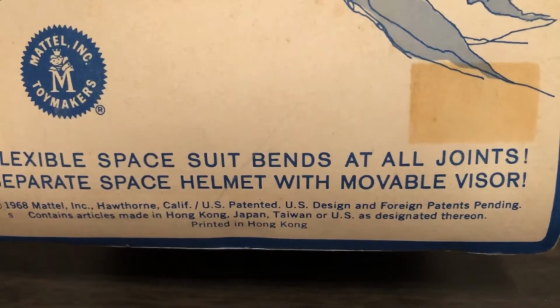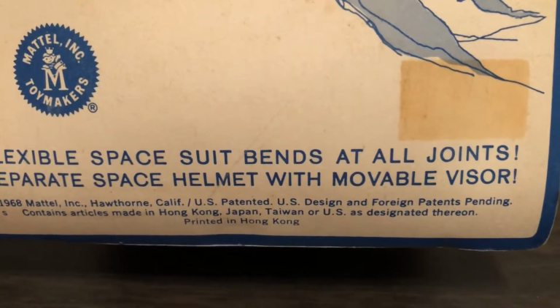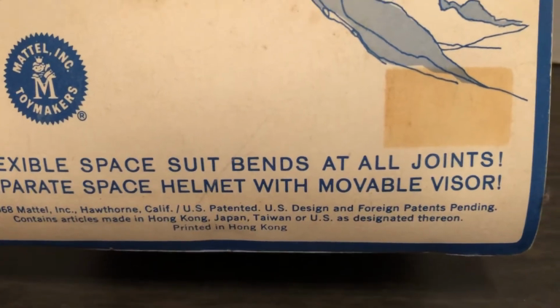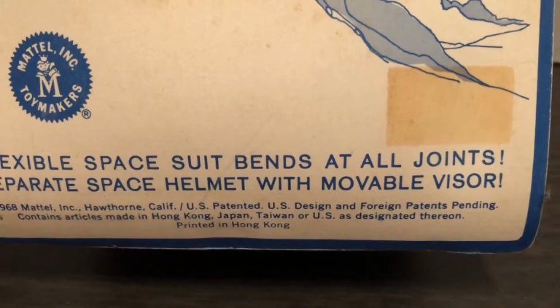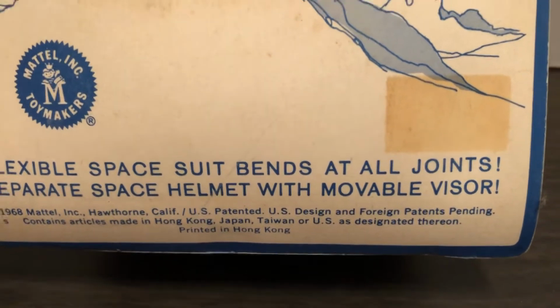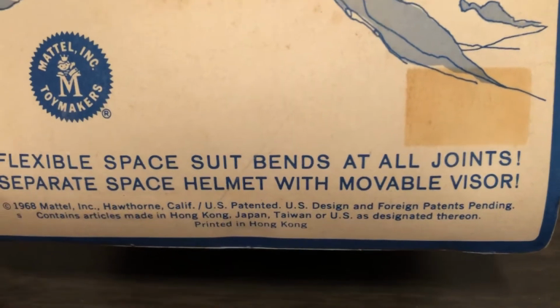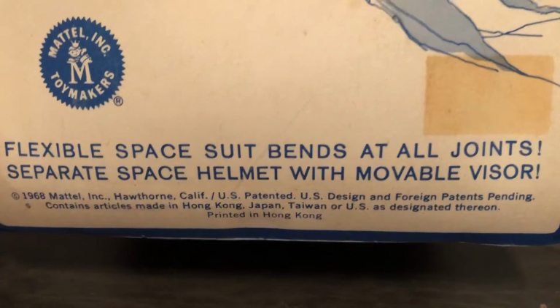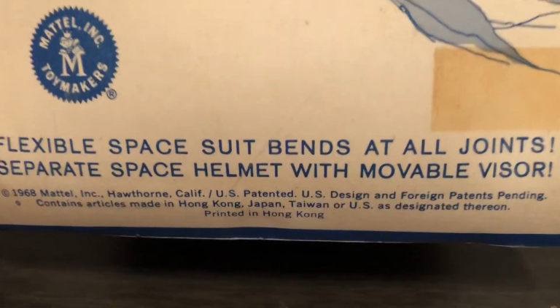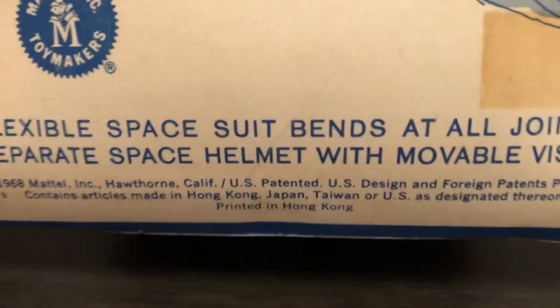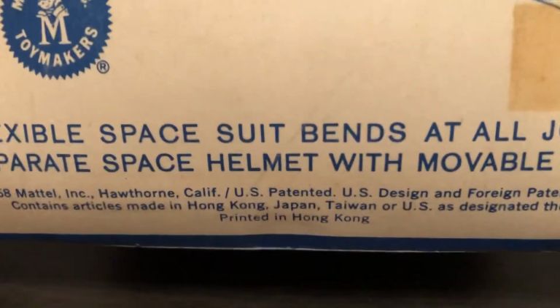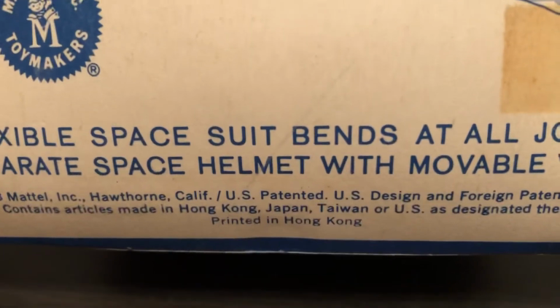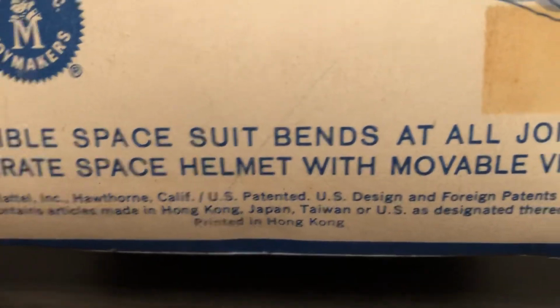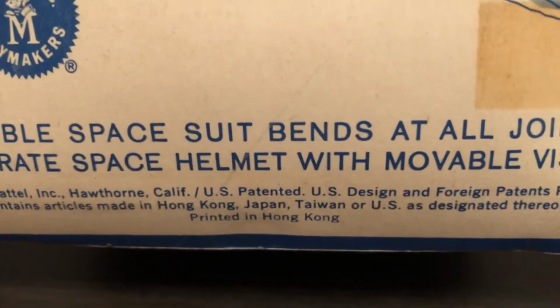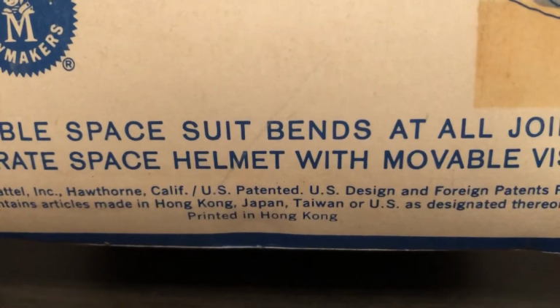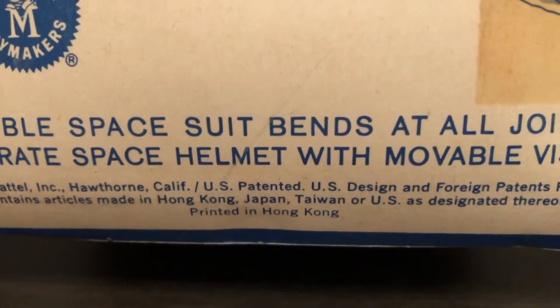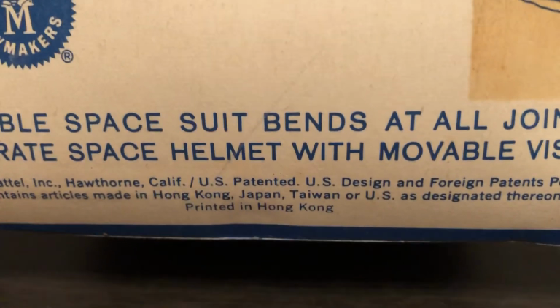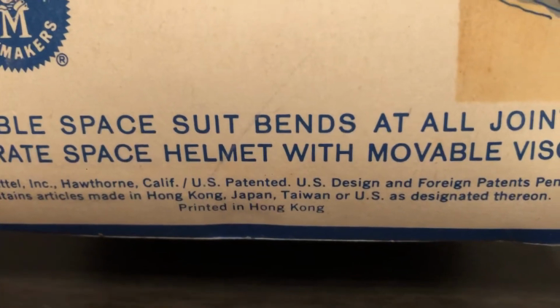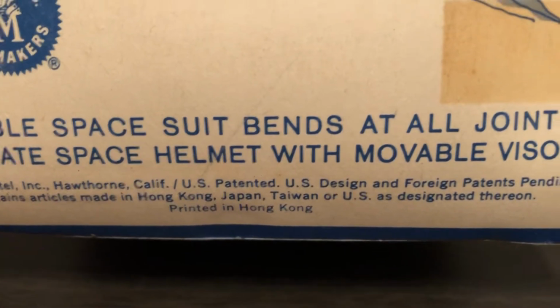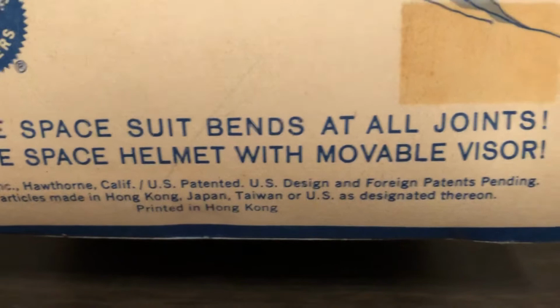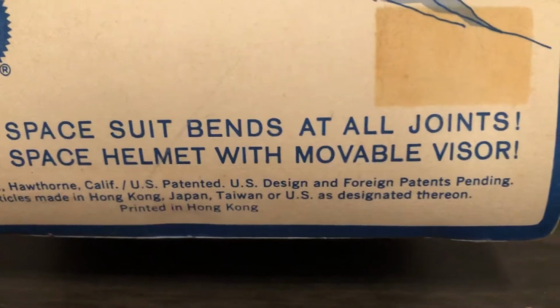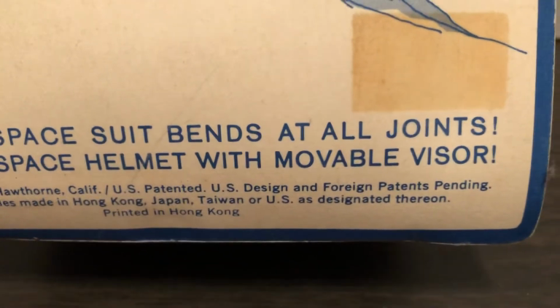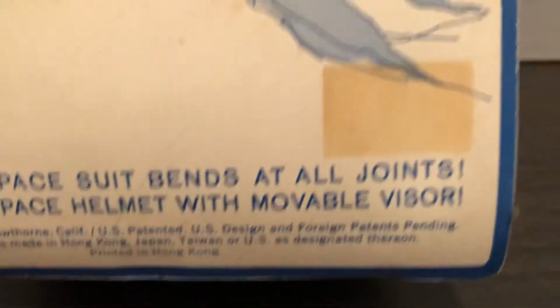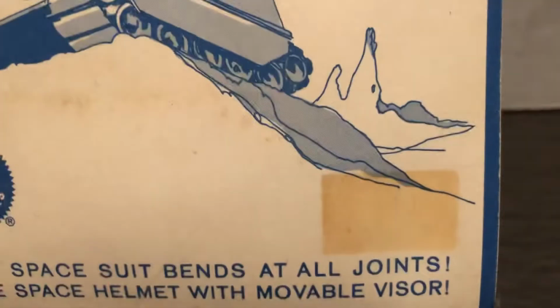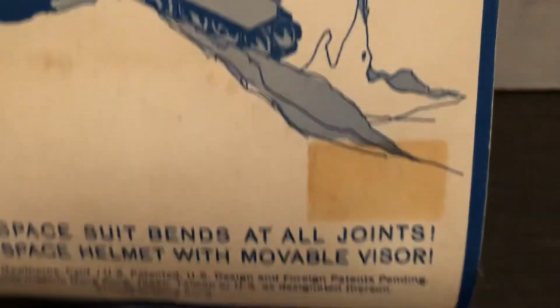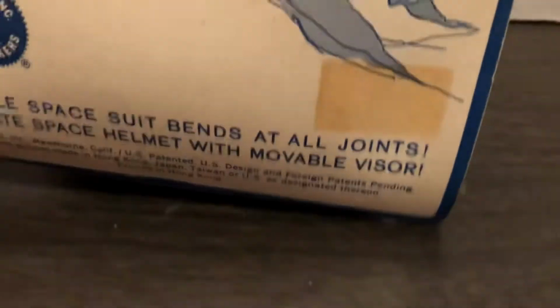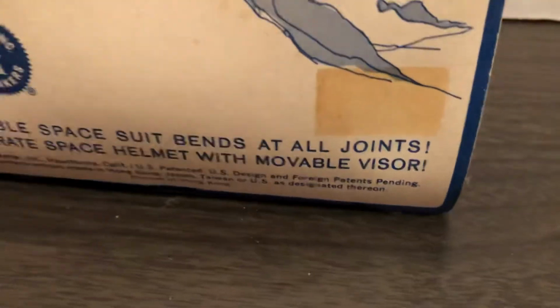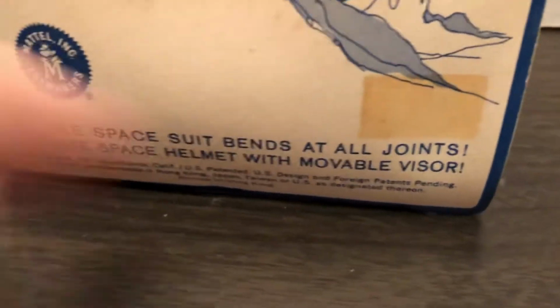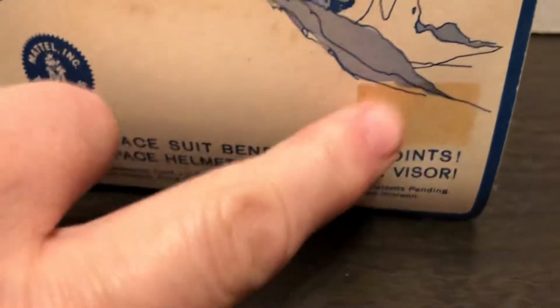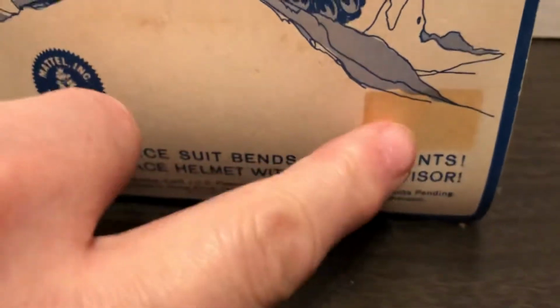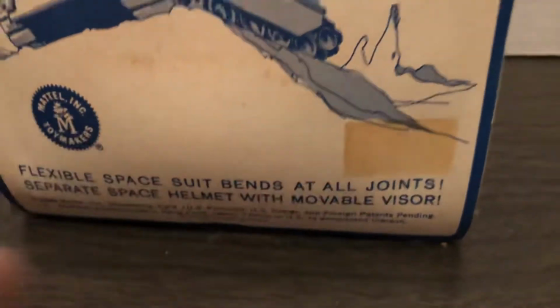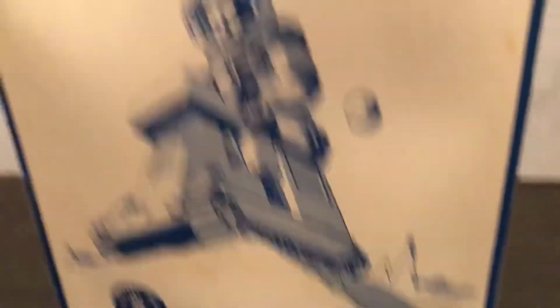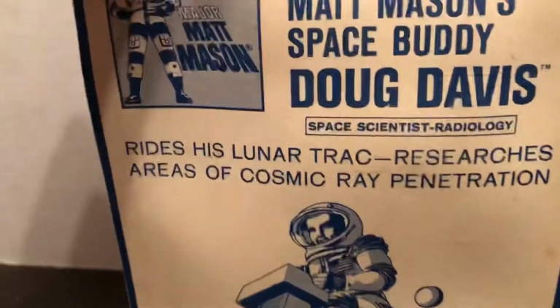It says Hawthorne, California, U.S. patent. And it's made in different places — Hong Kong, Japan, Taiwan, or U.S. There was some other sticker, maybe a price sticker originally on there.